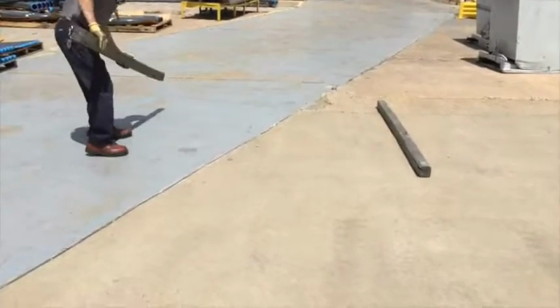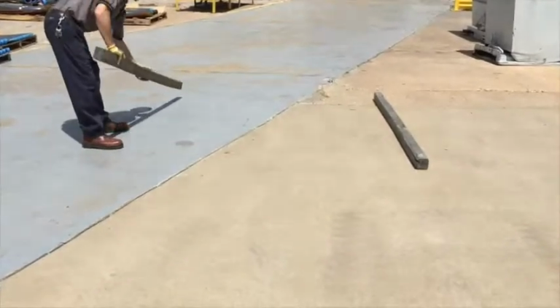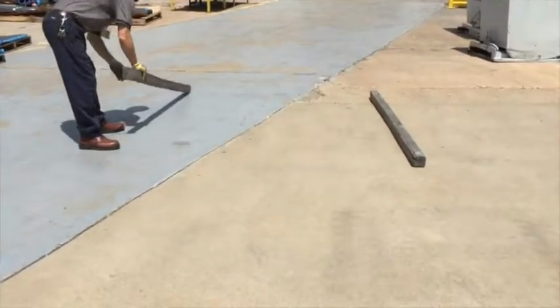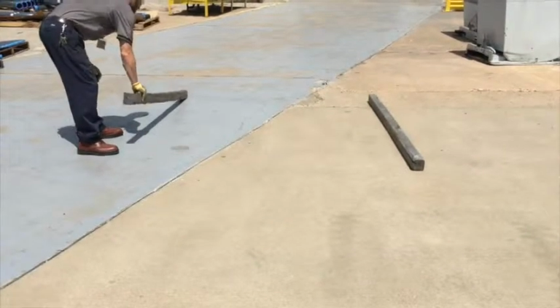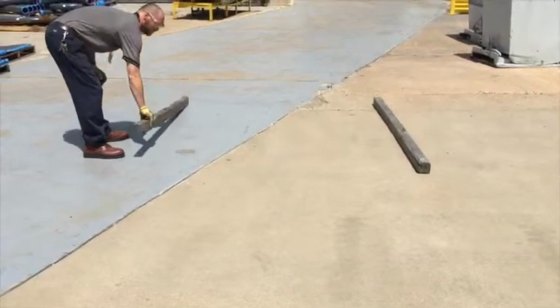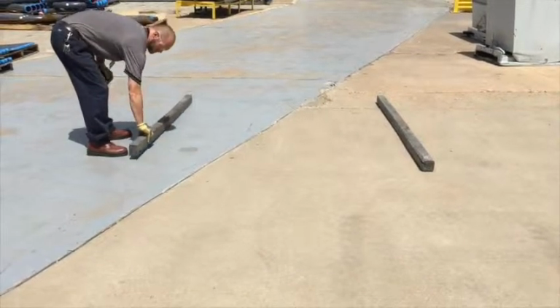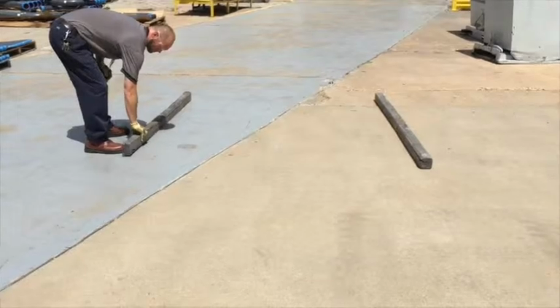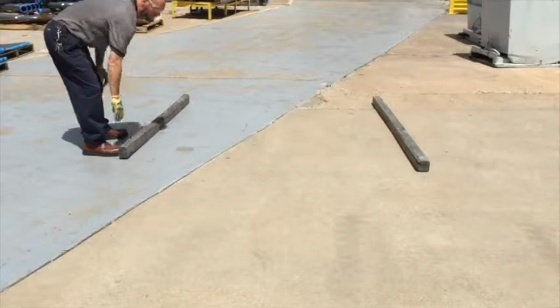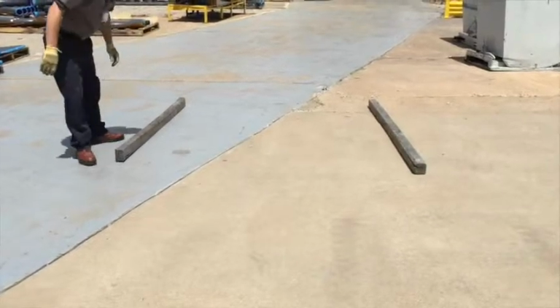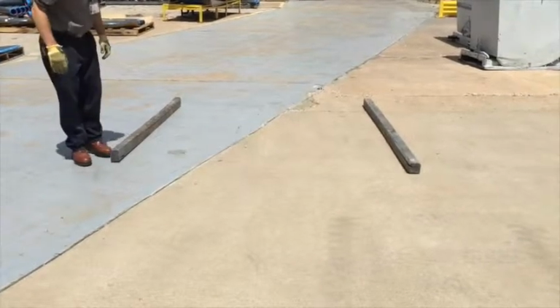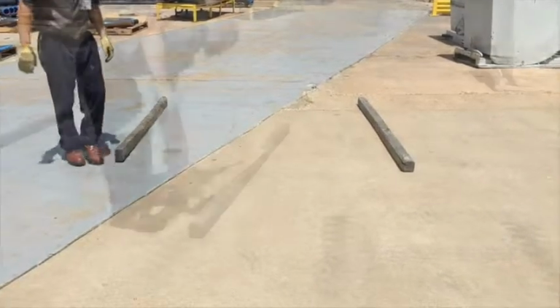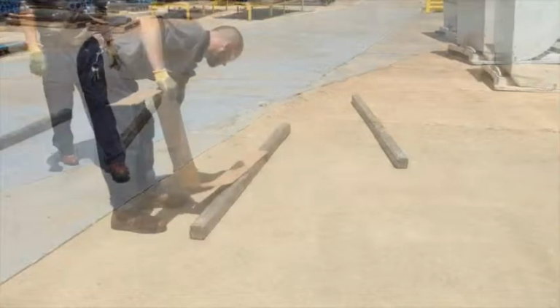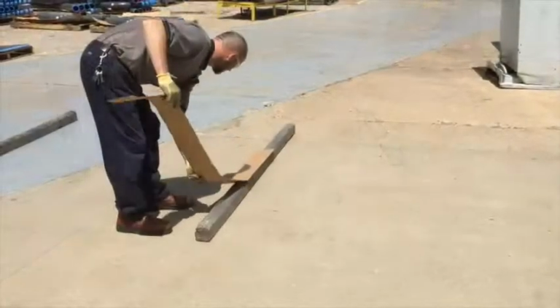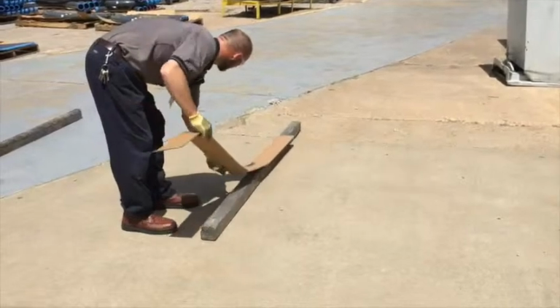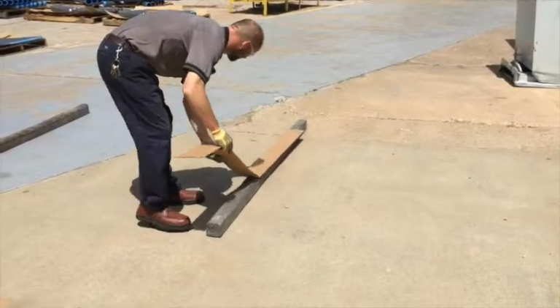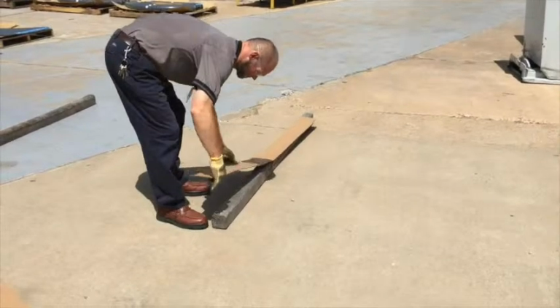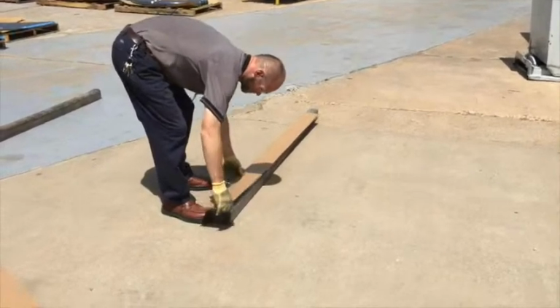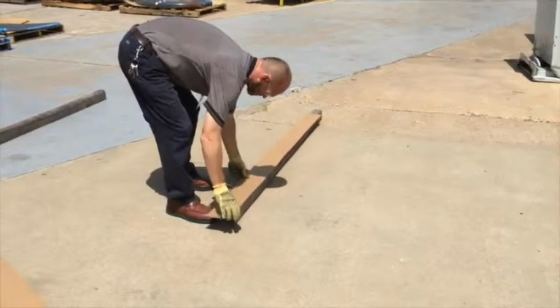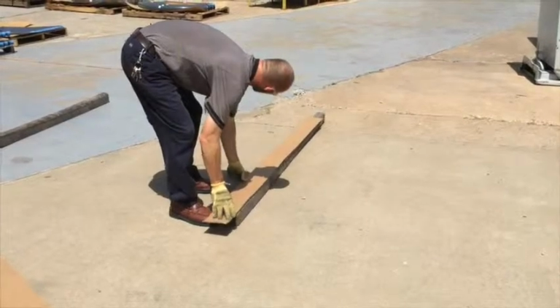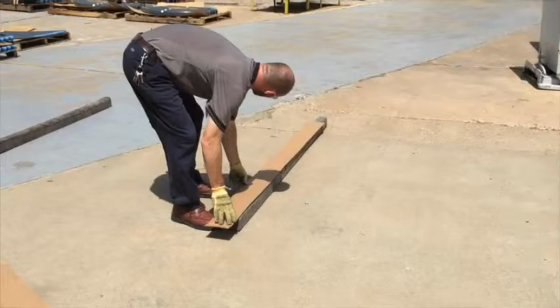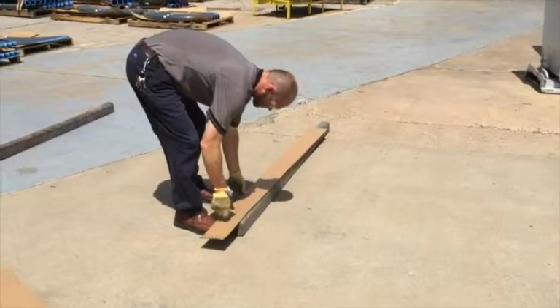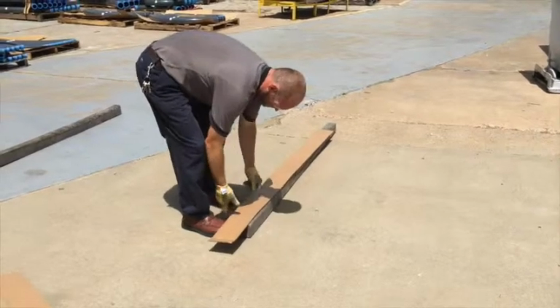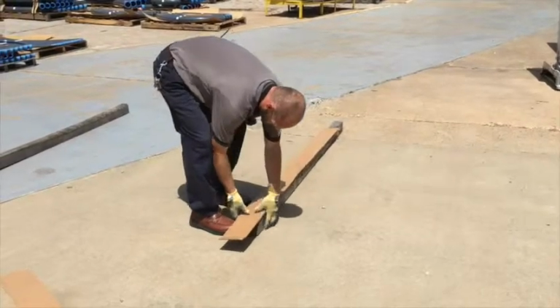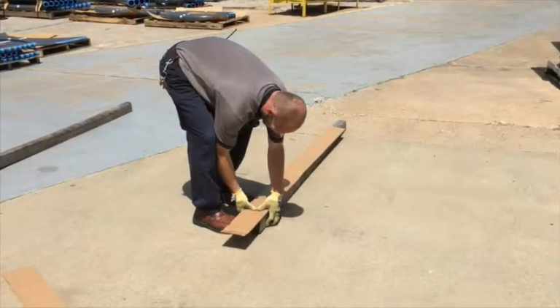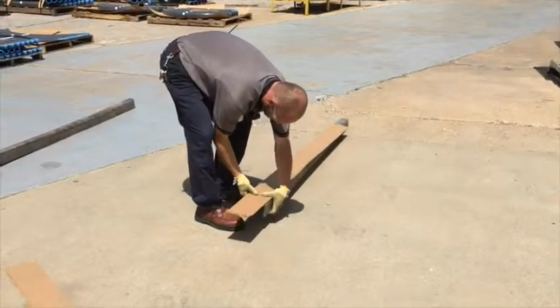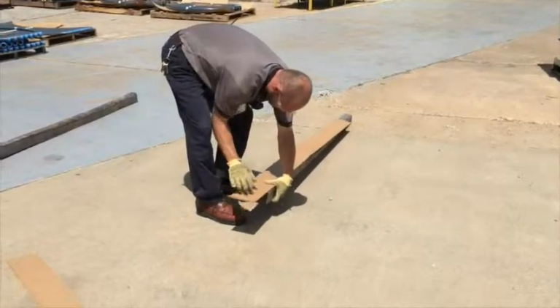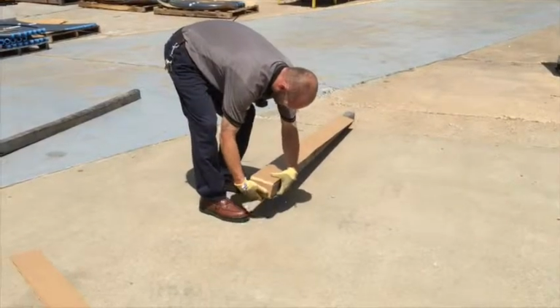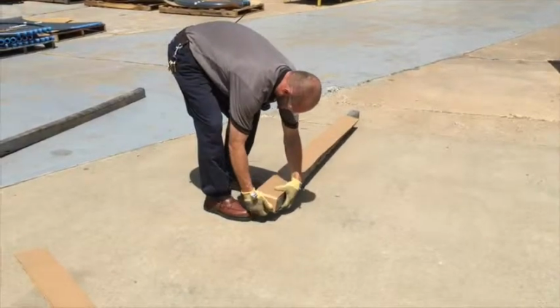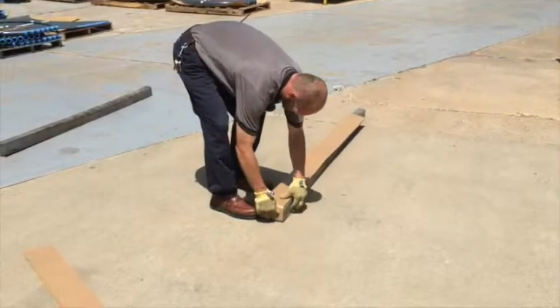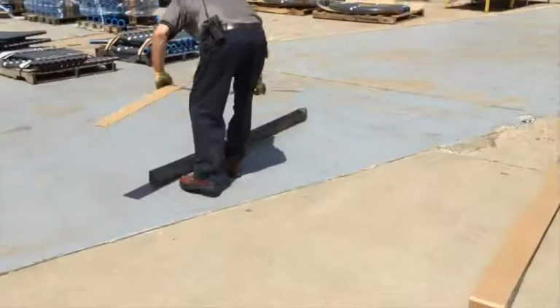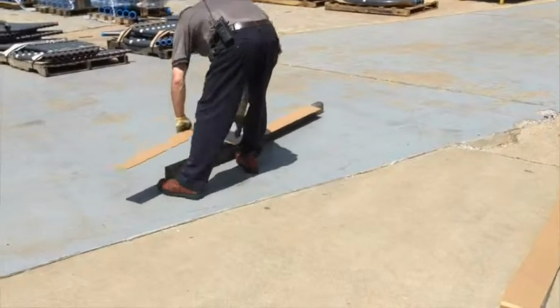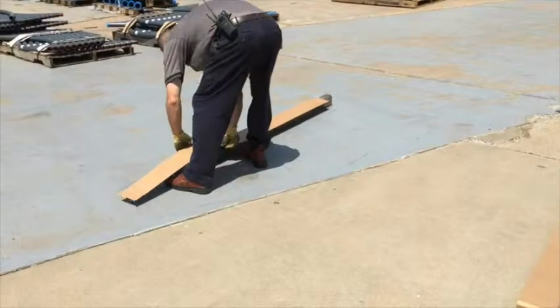The area should be free of debris and large enough to accommodate the amount of conduit being stored. It is recommended that two 4x4x8 boards are placed 6 feet apart and aligned perpendicular to the direction the pipe is going to be stored.